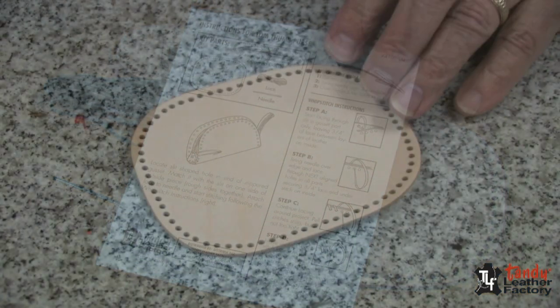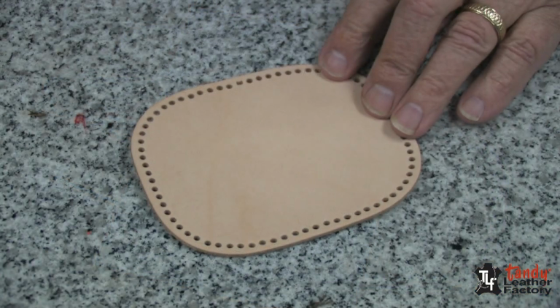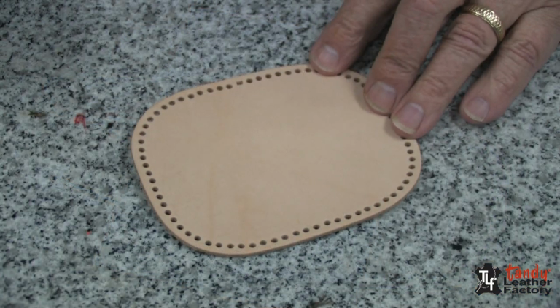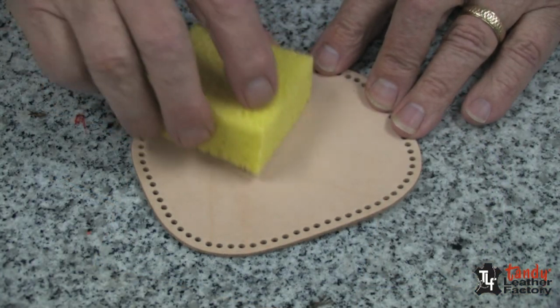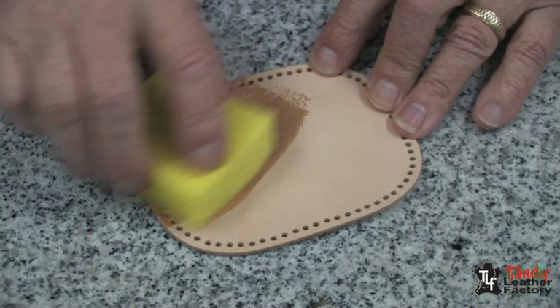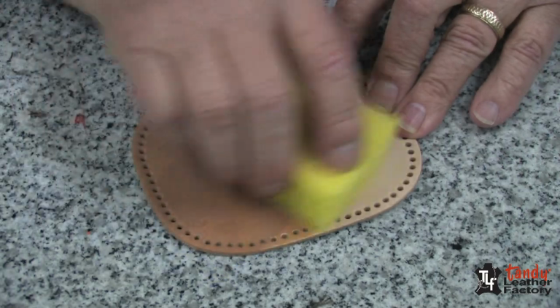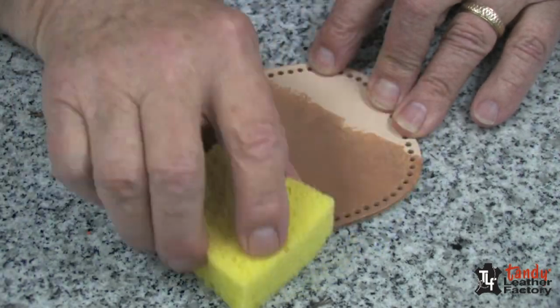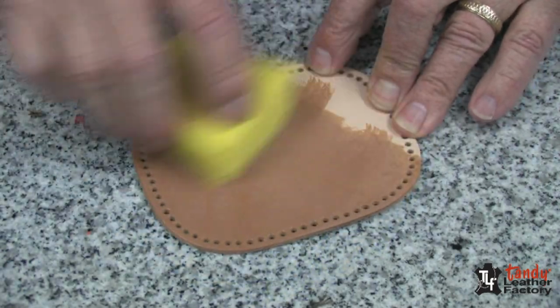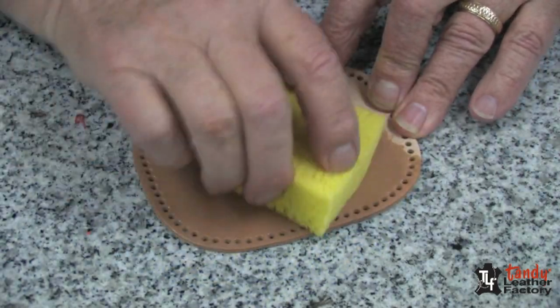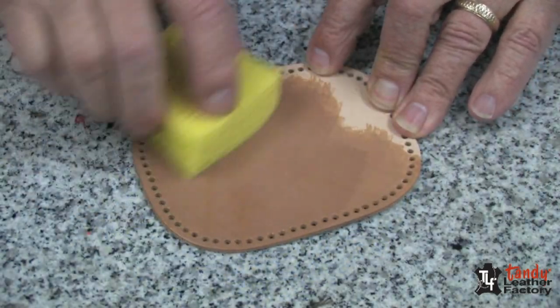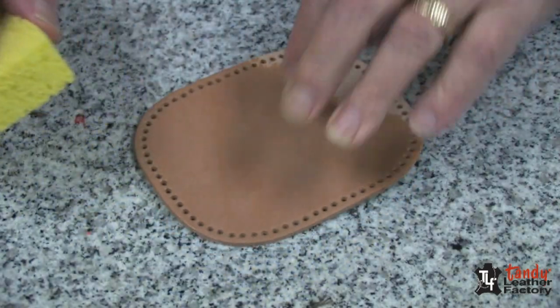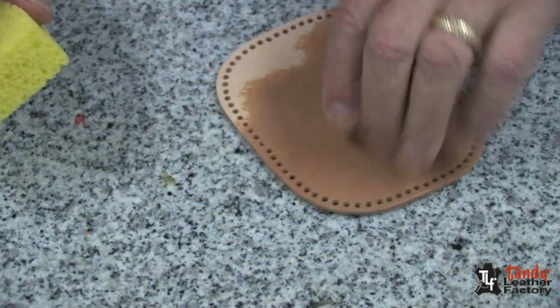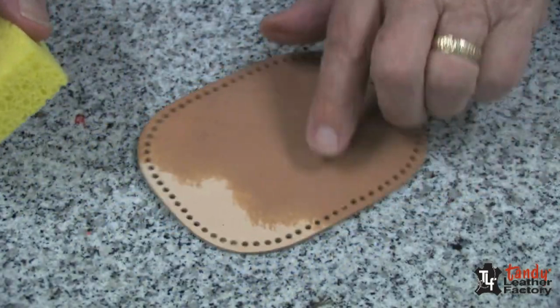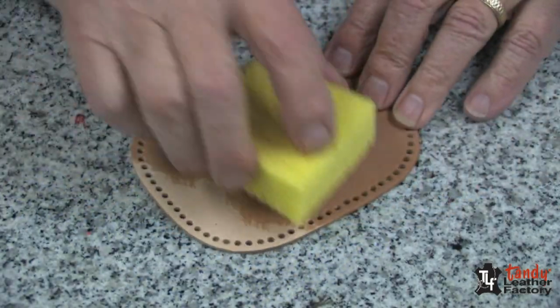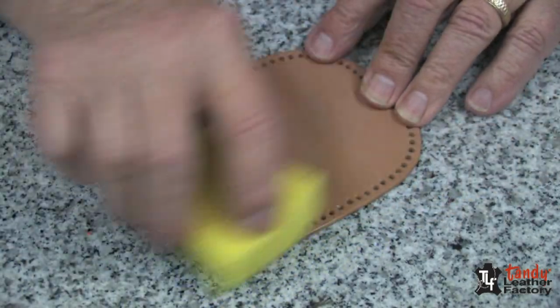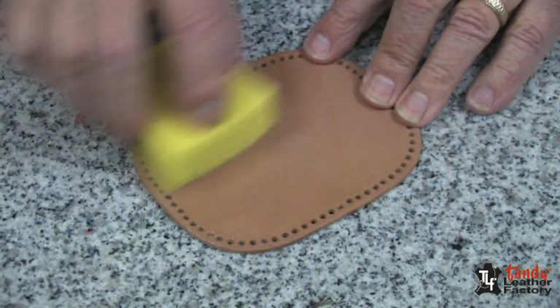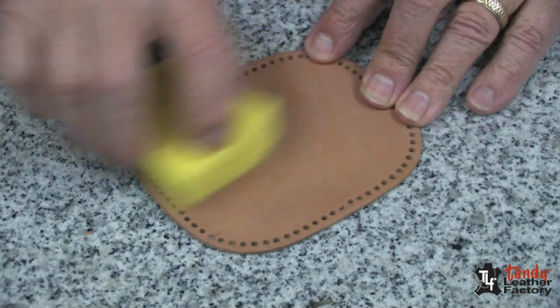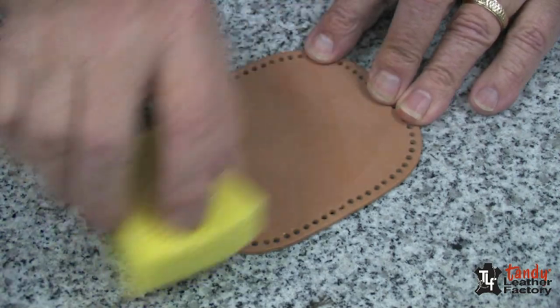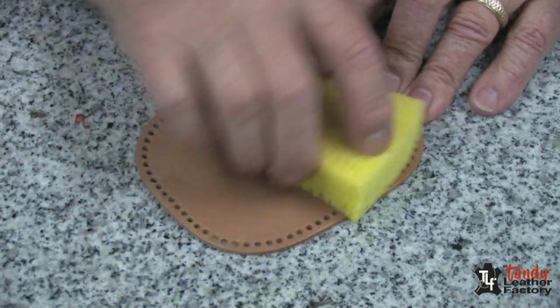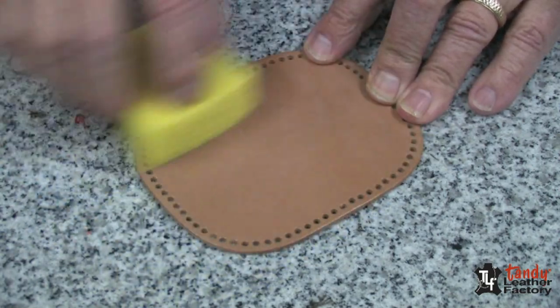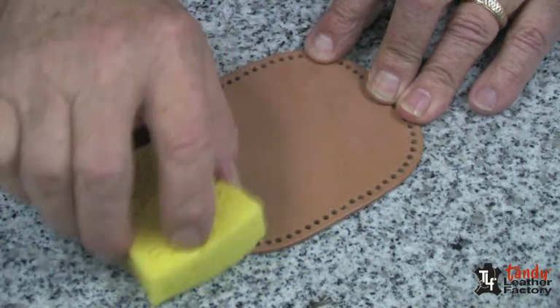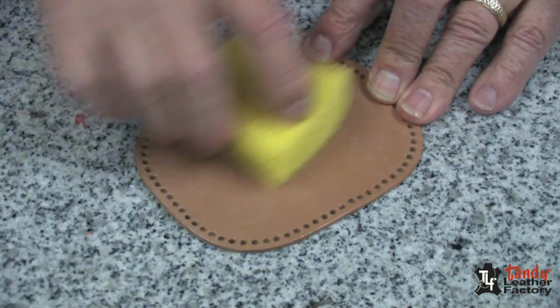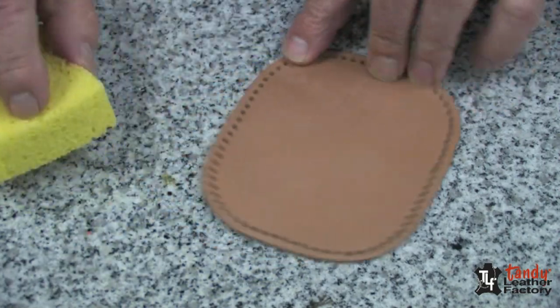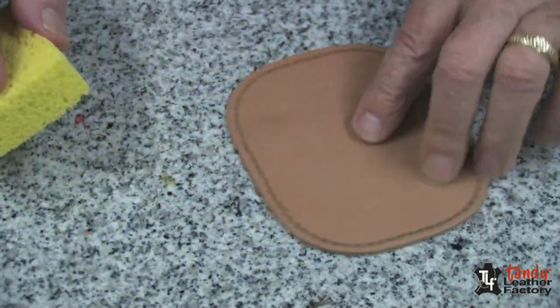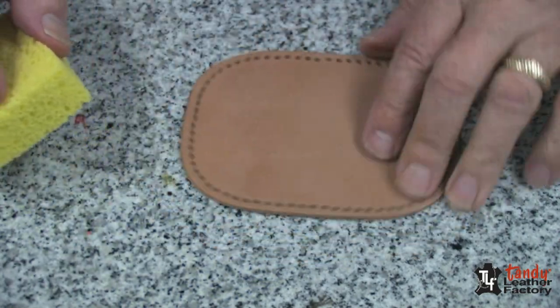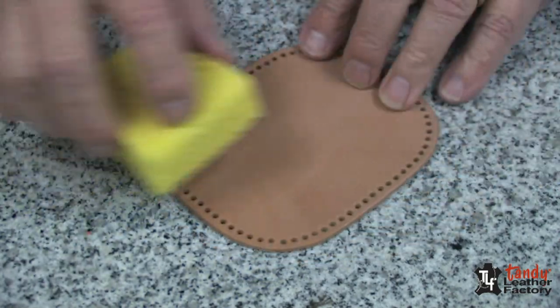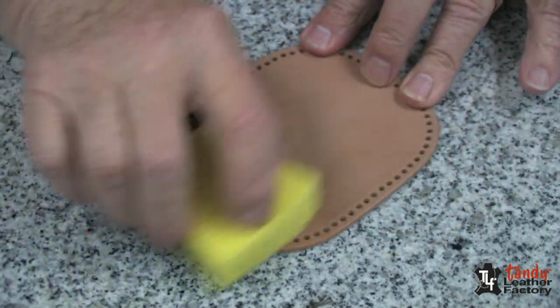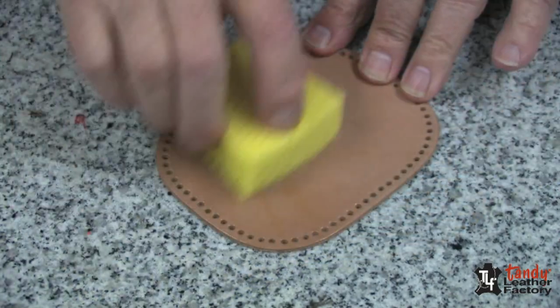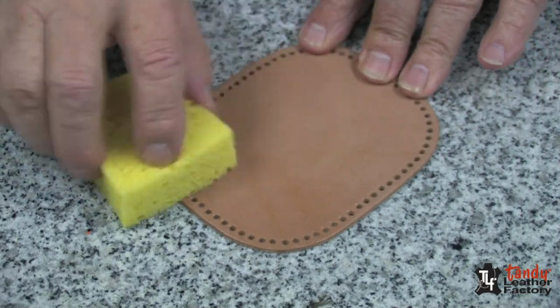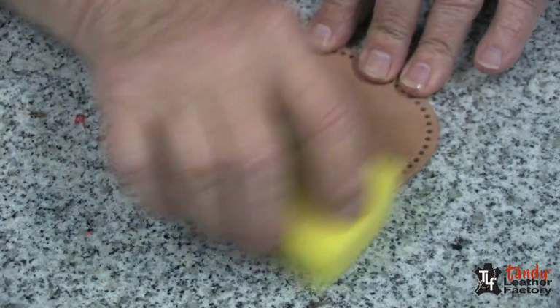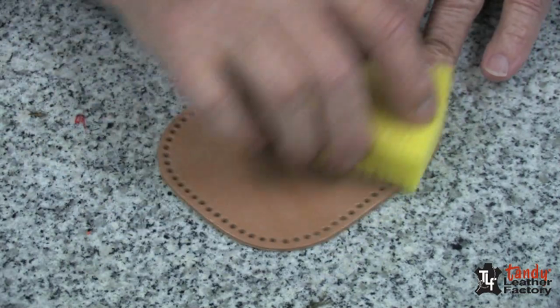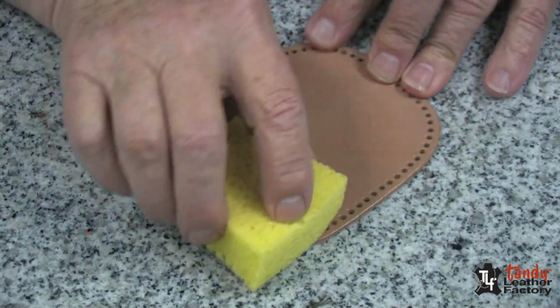To do the tooling we first need to dampen the leather with water, and I'll do that with a sponge, evenly all over, making it damp but not soggy.